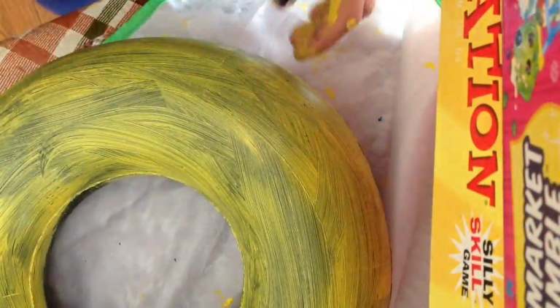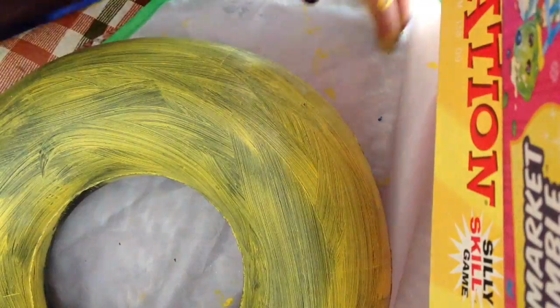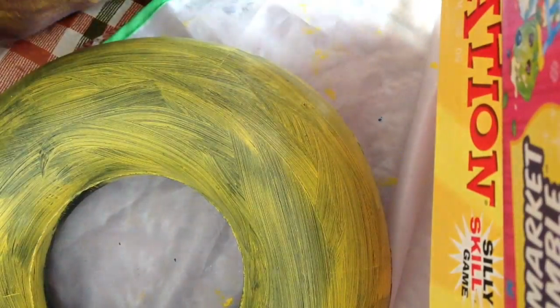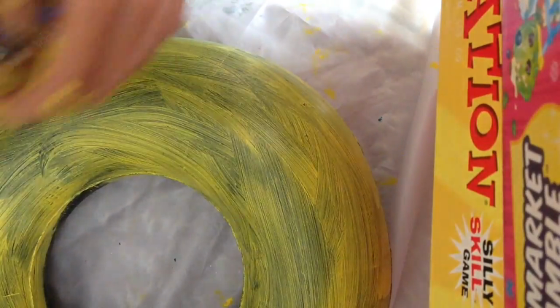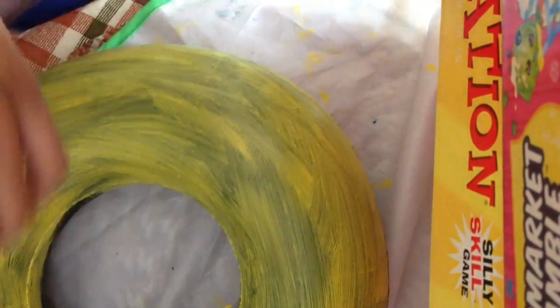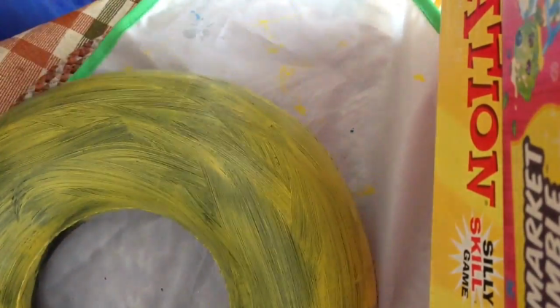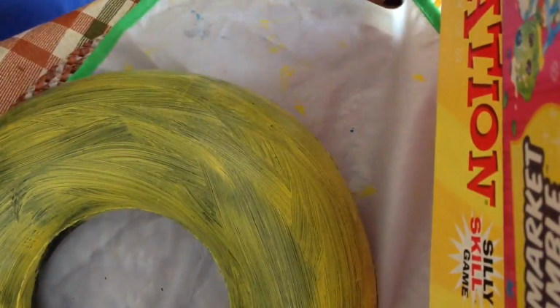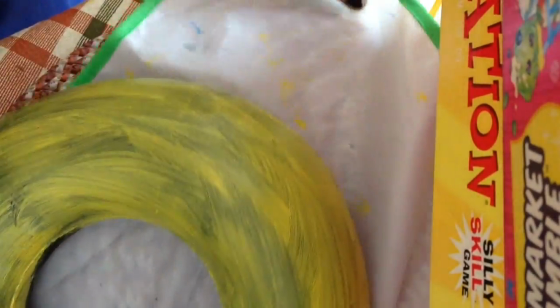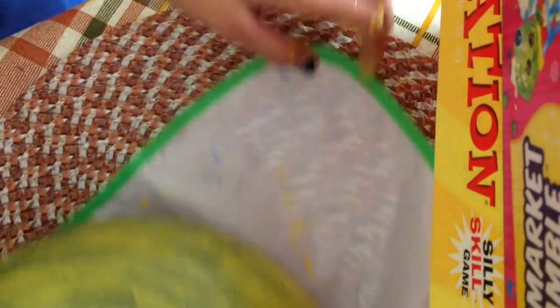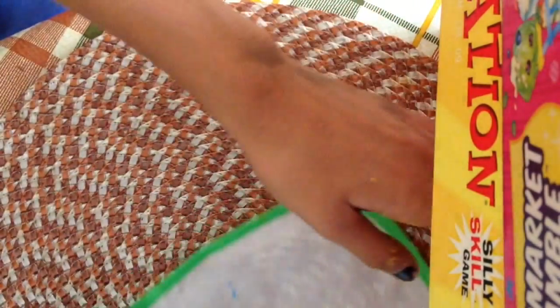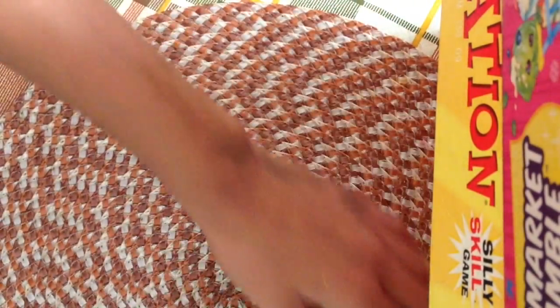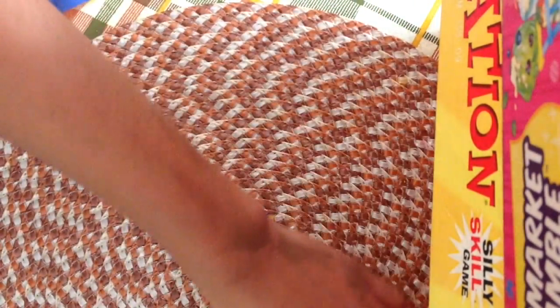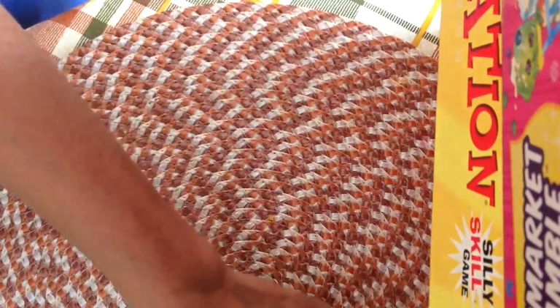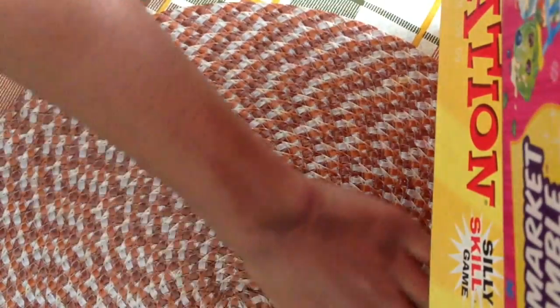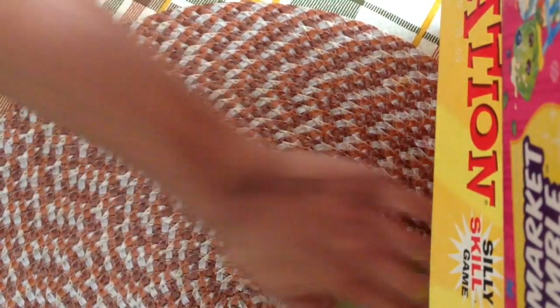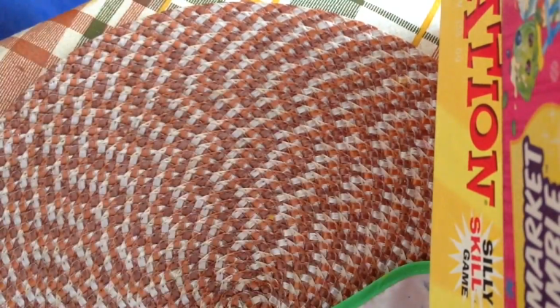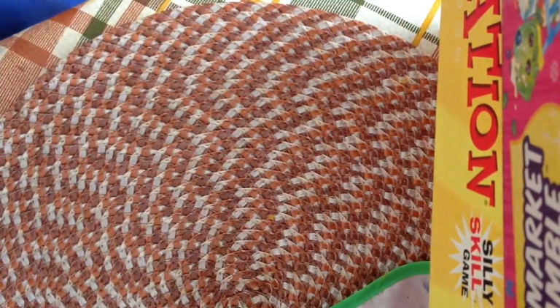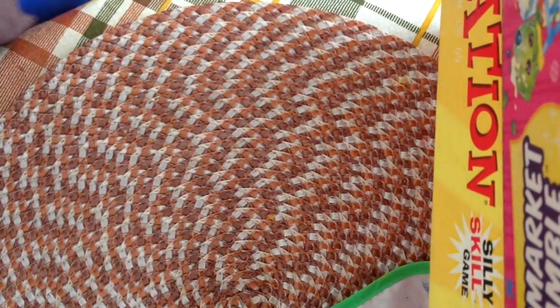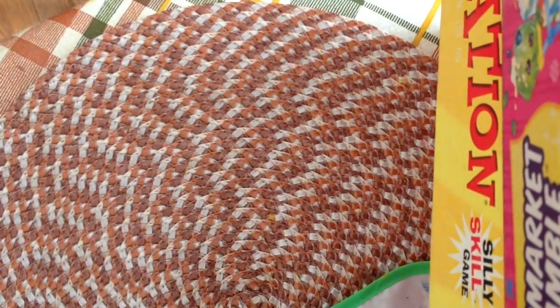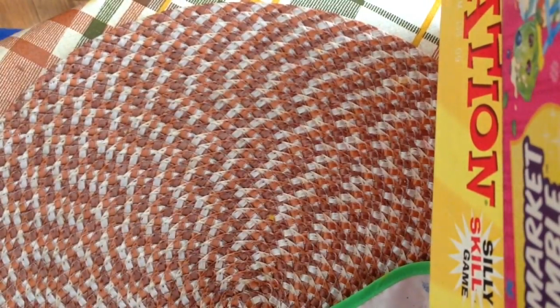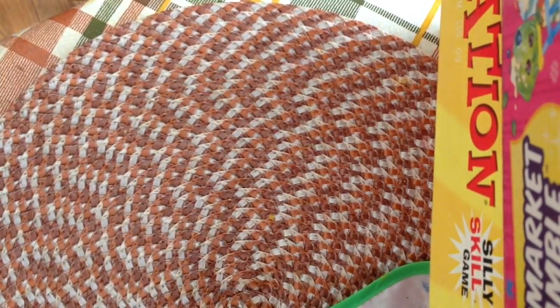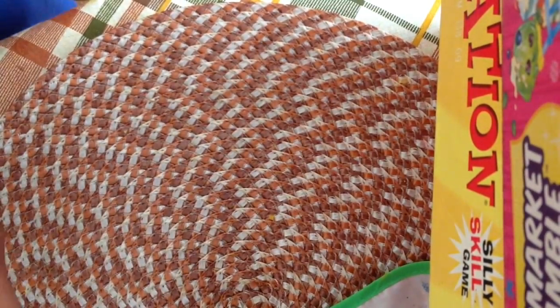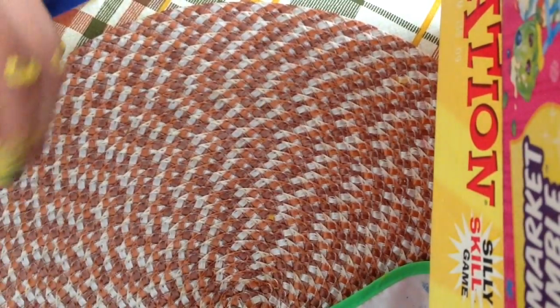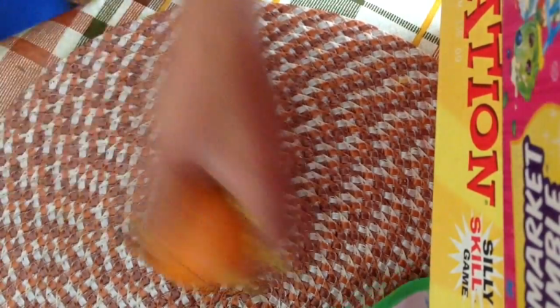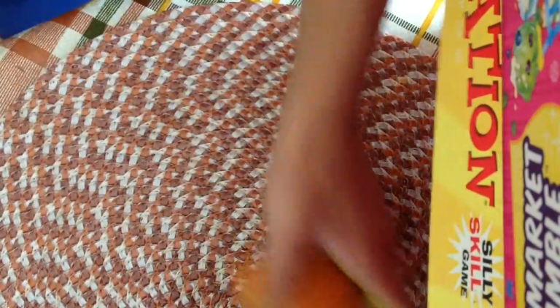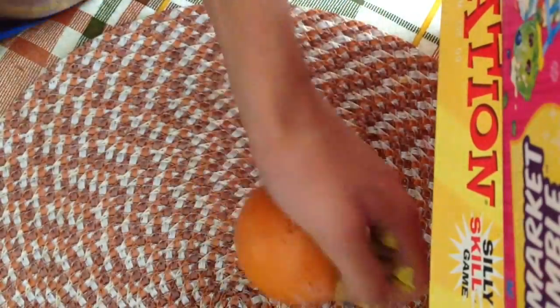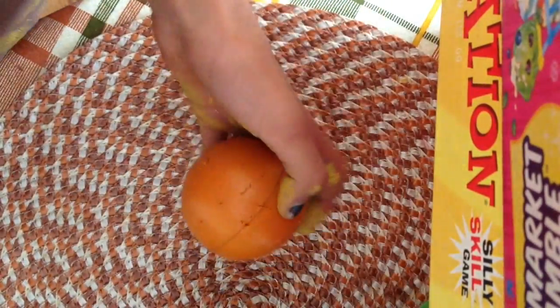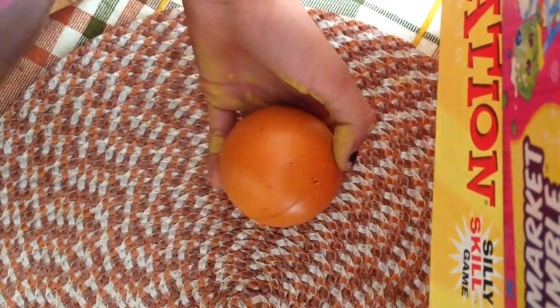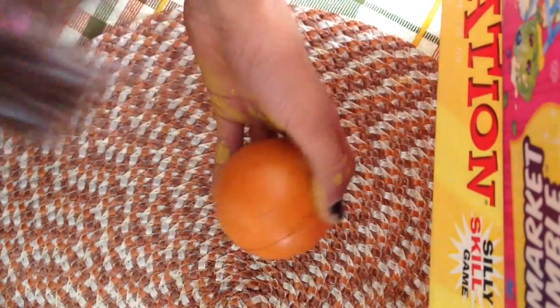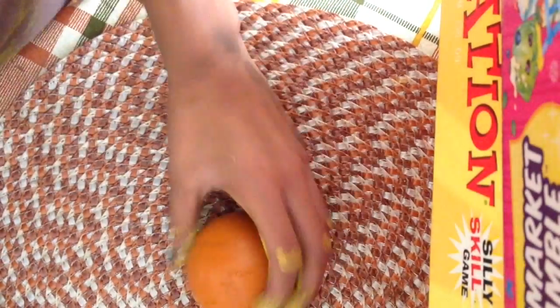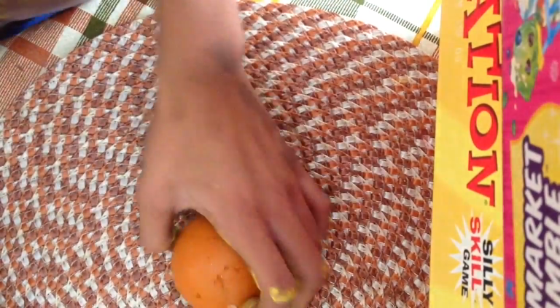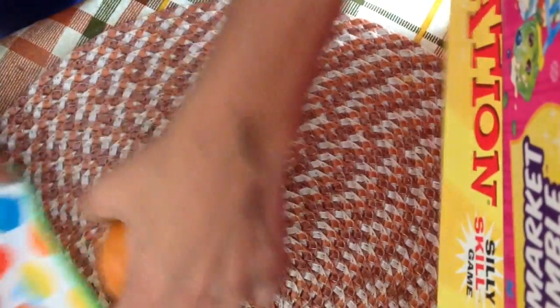I'm going to let this dry and set it aside. I'm gonna turn this around because I am now going to be making the head.